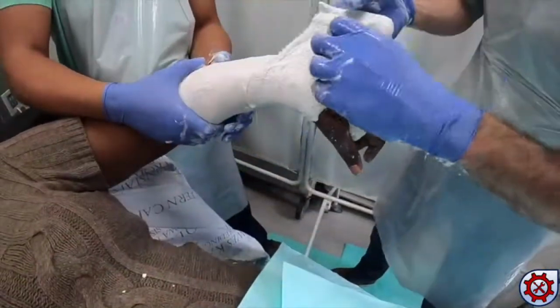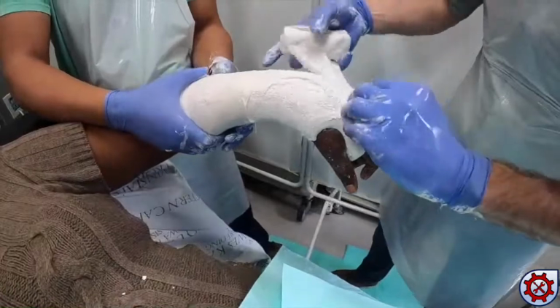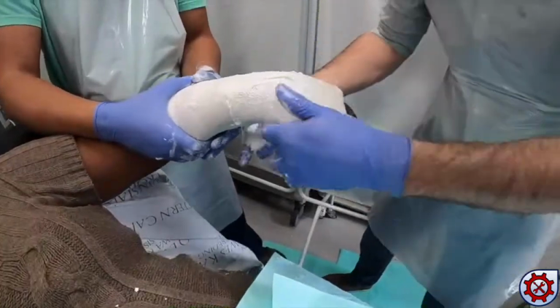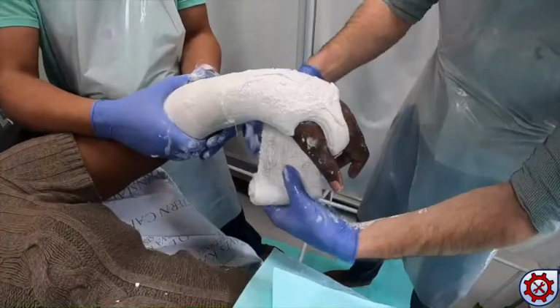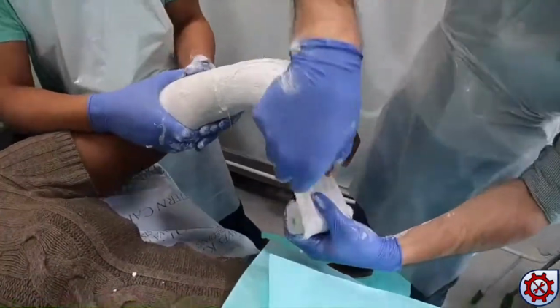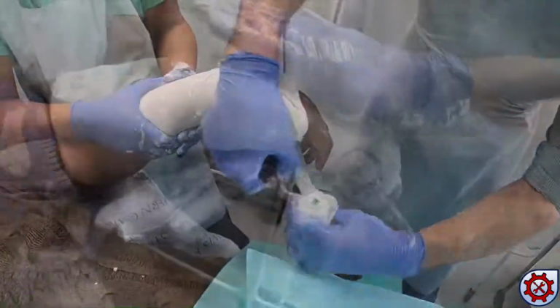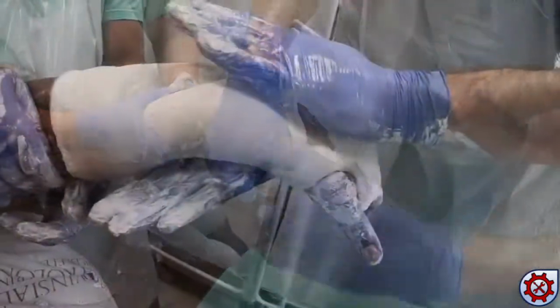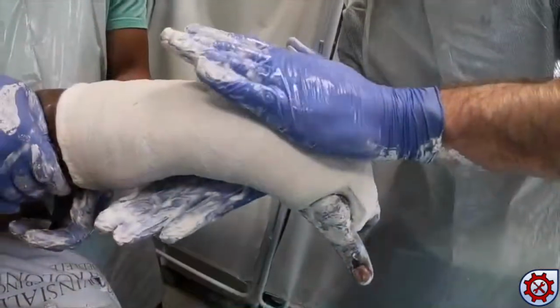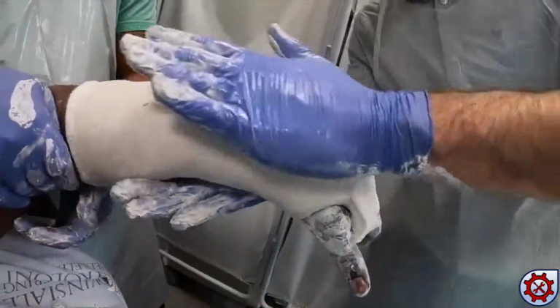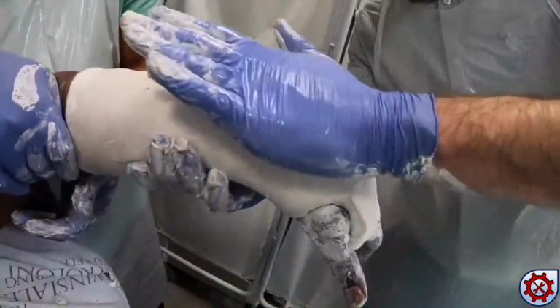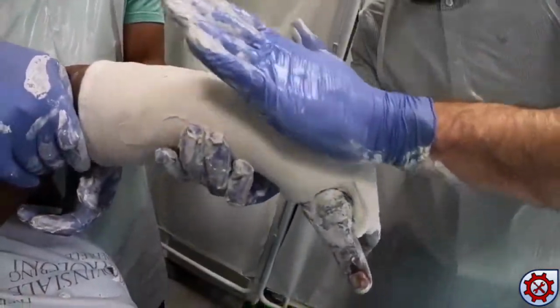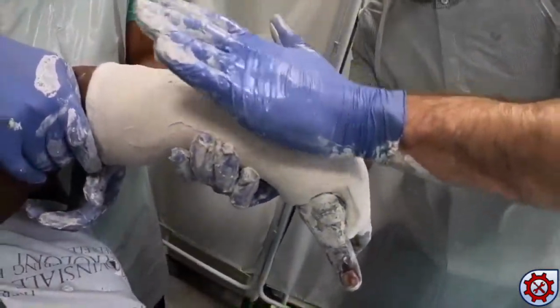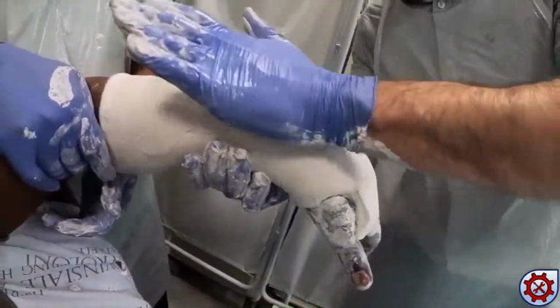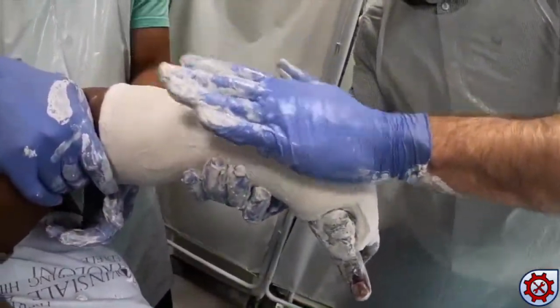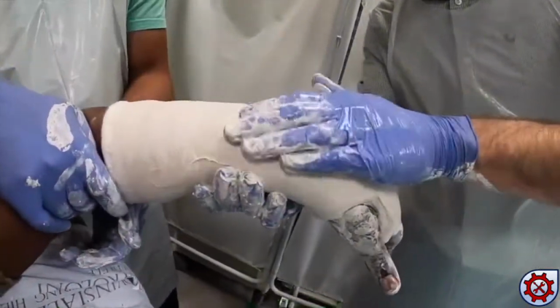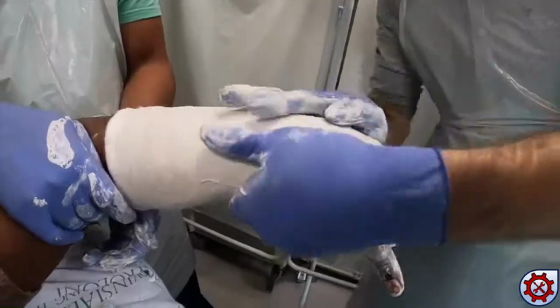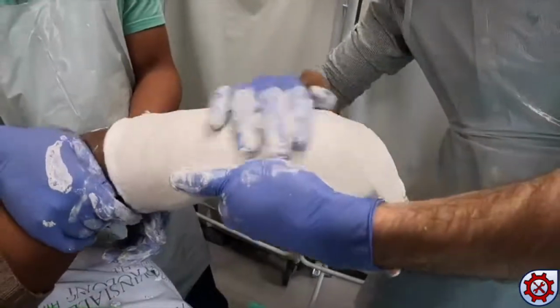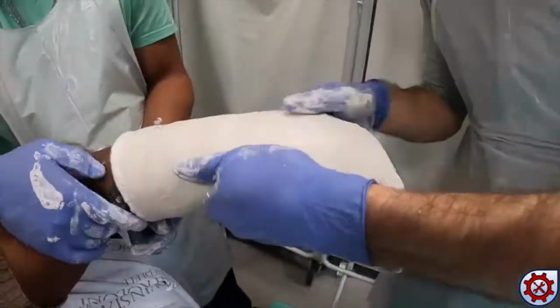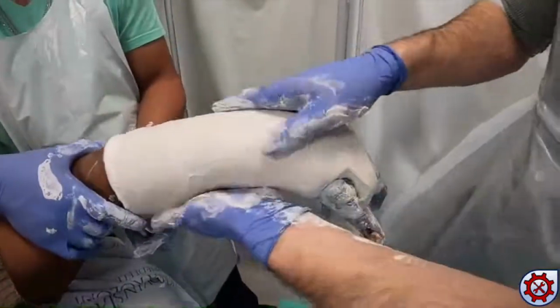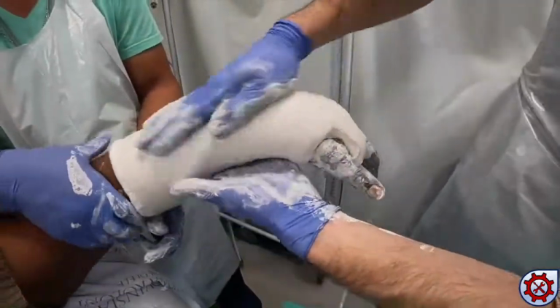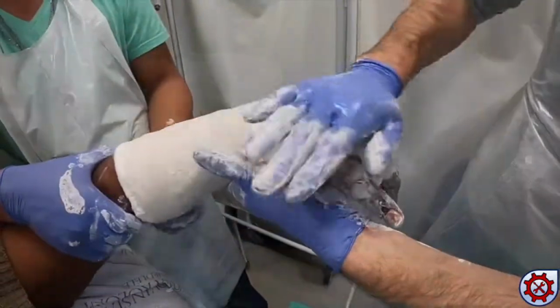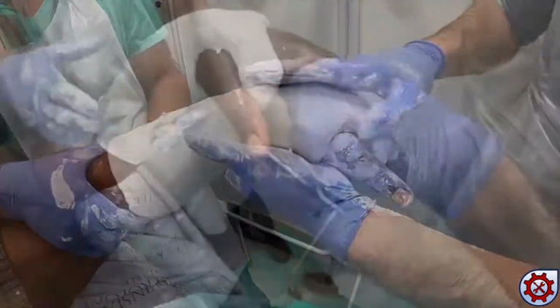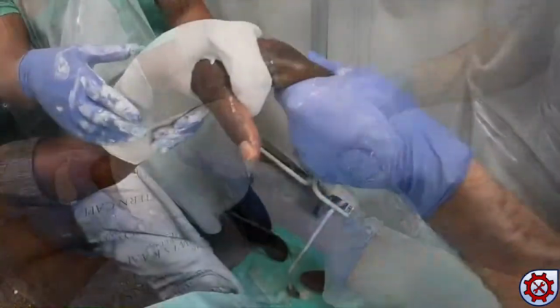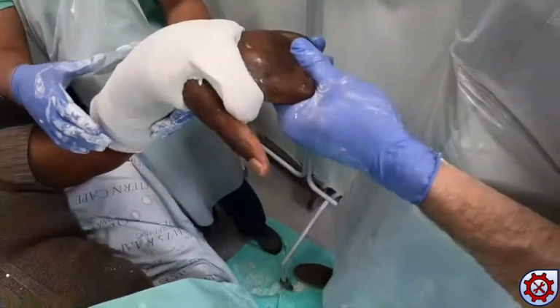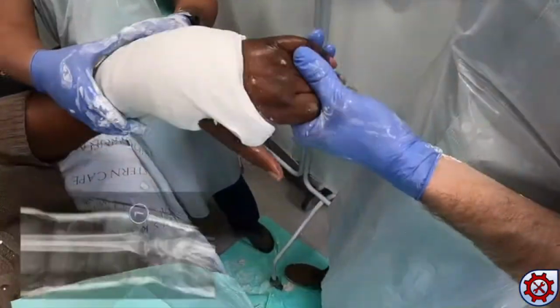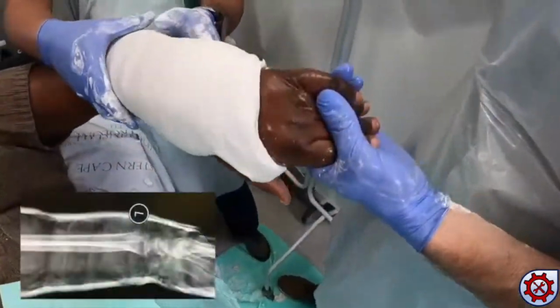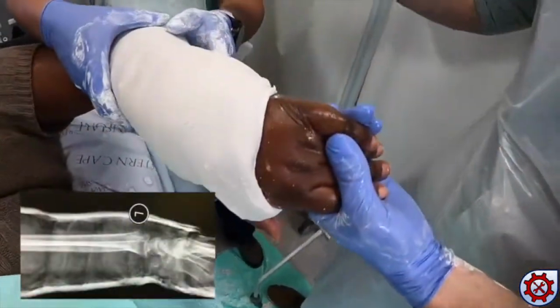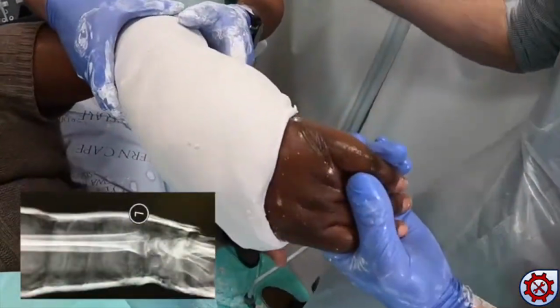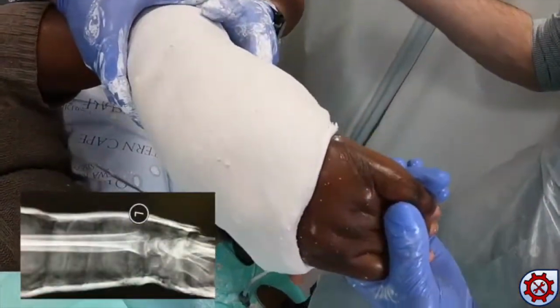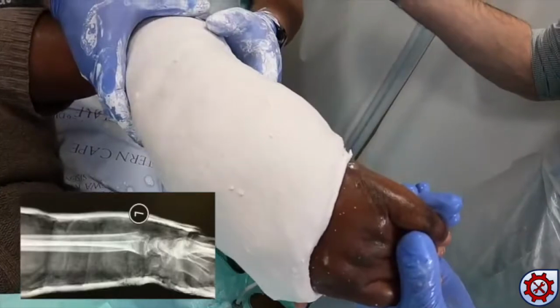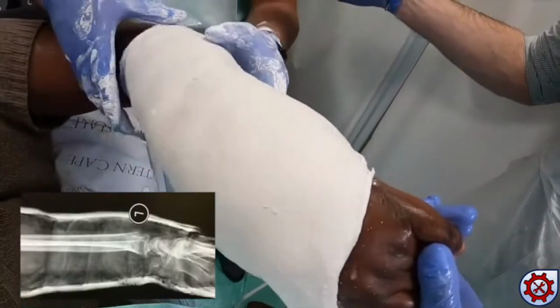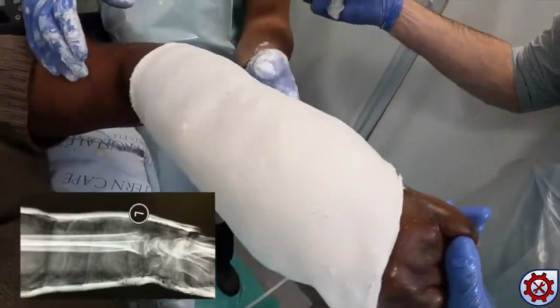Two more rolls of POP are used for reinforcement and moulding is repeated until the cast is set. Post-reduction radiographs show adequate reduction.